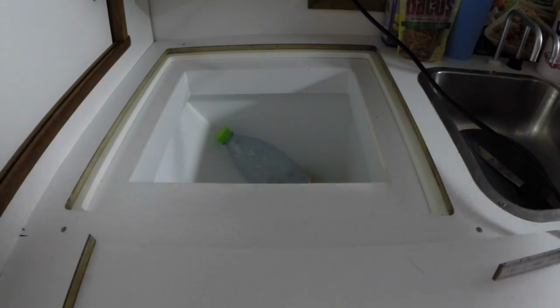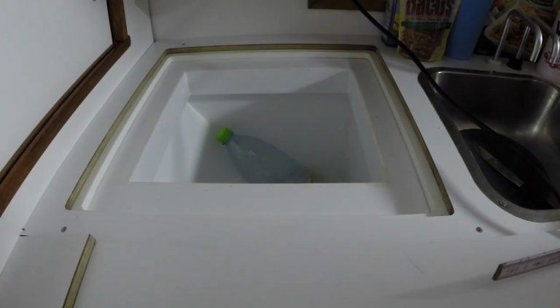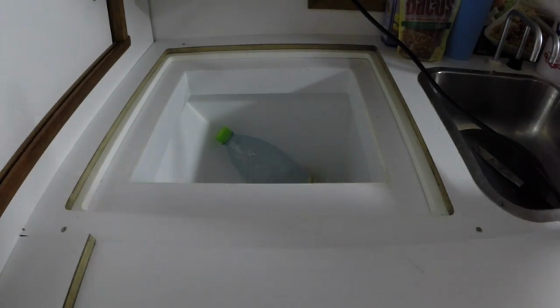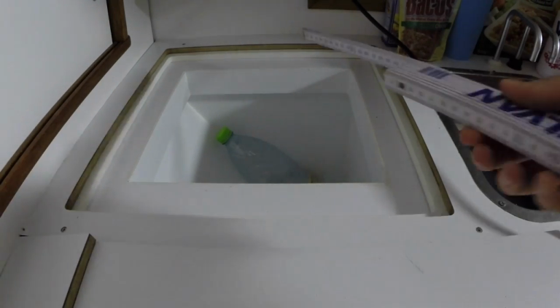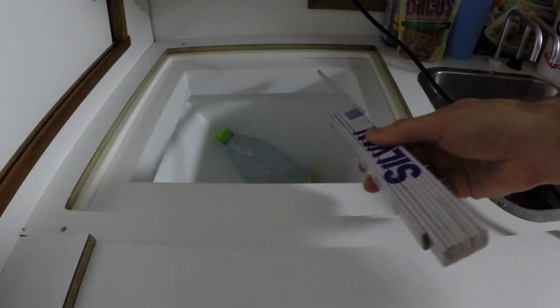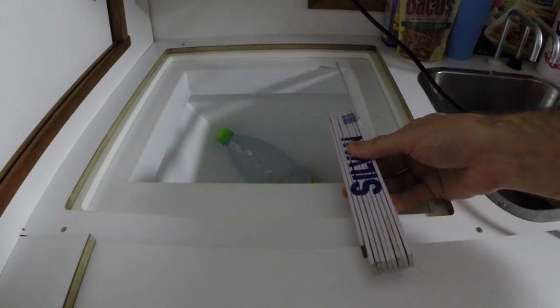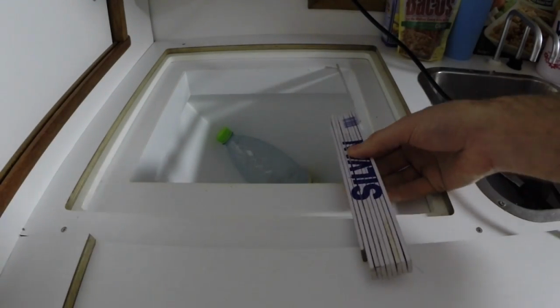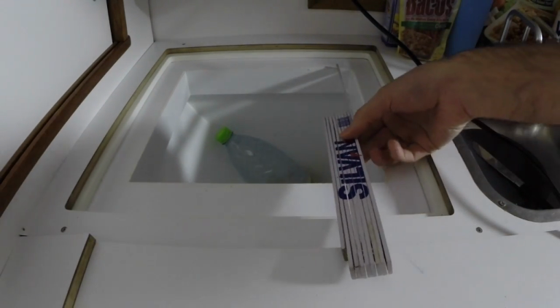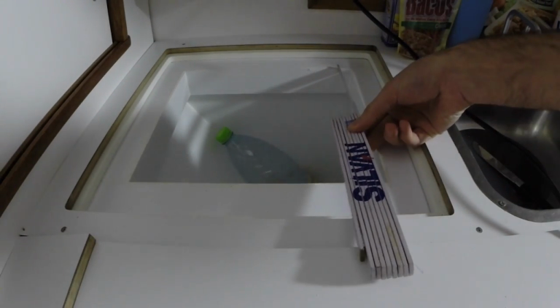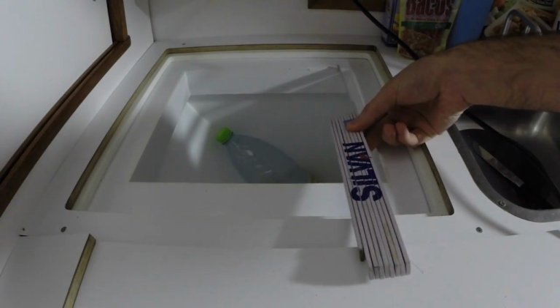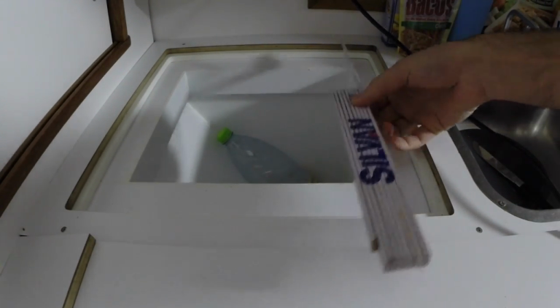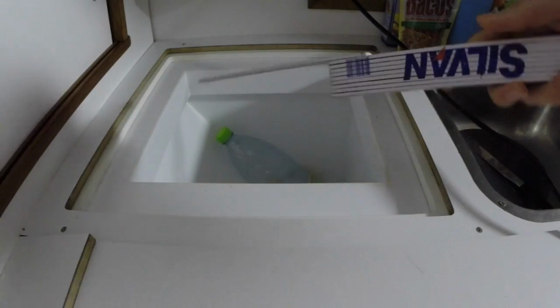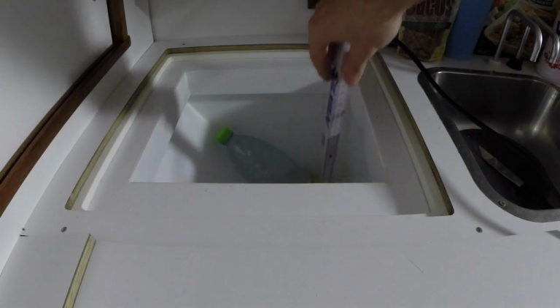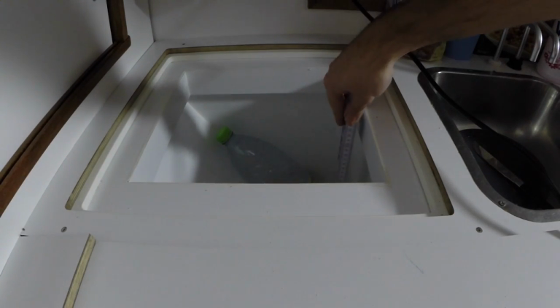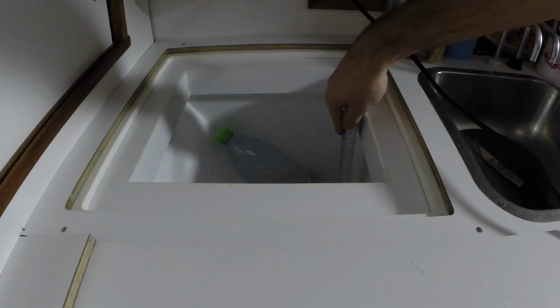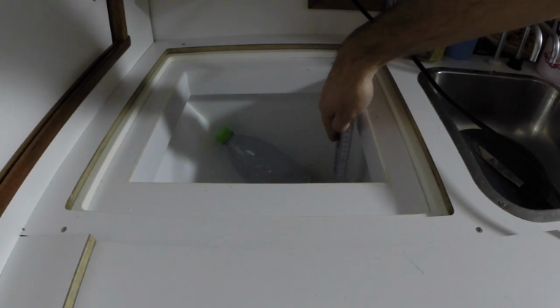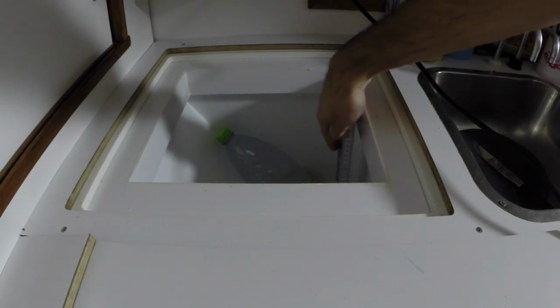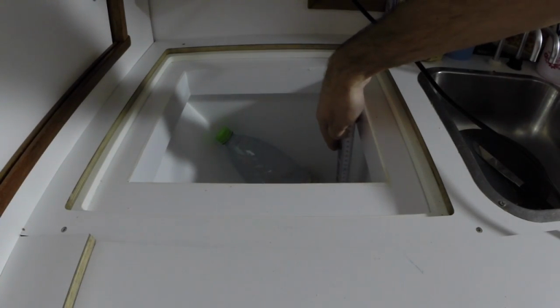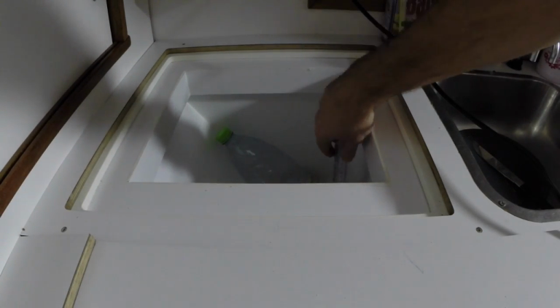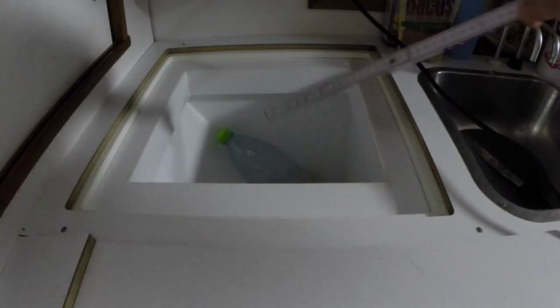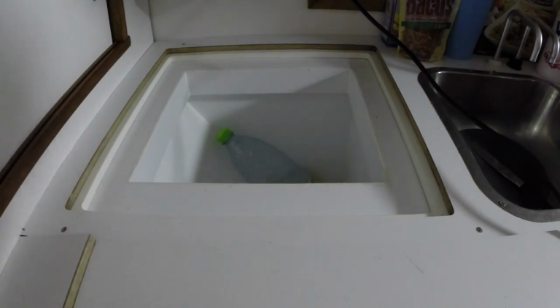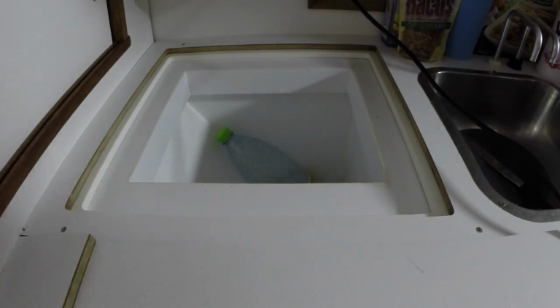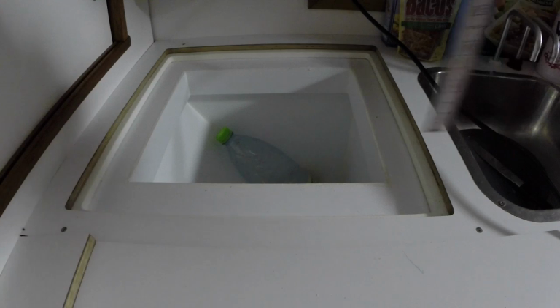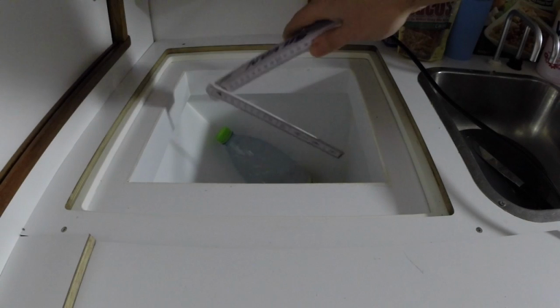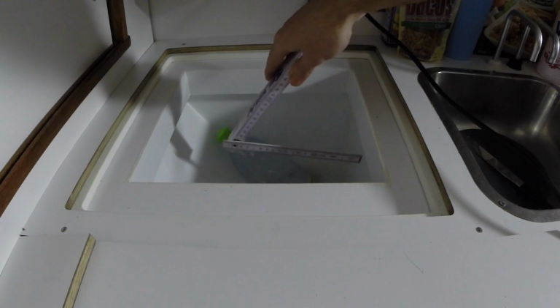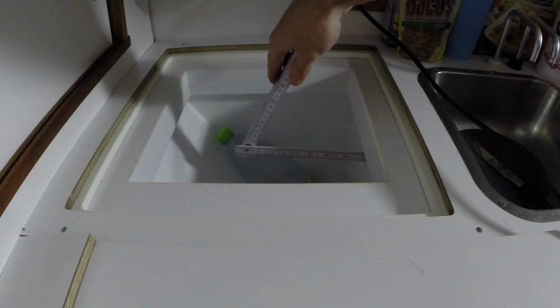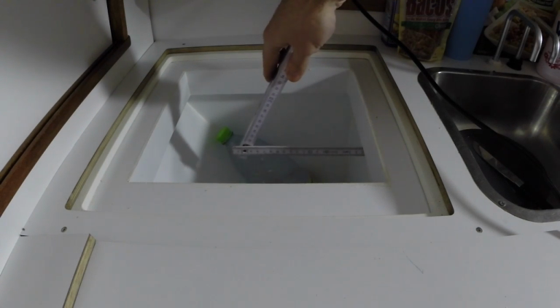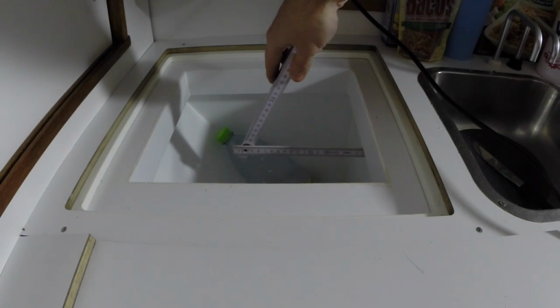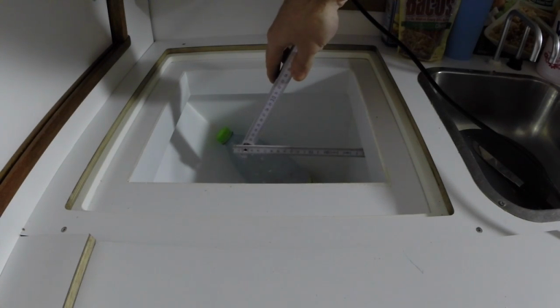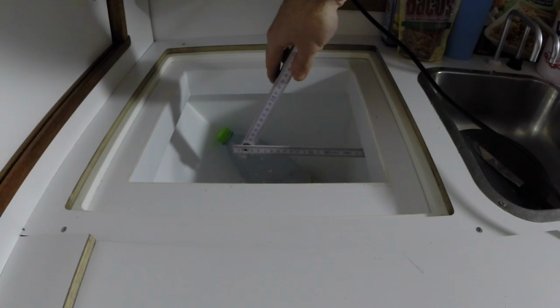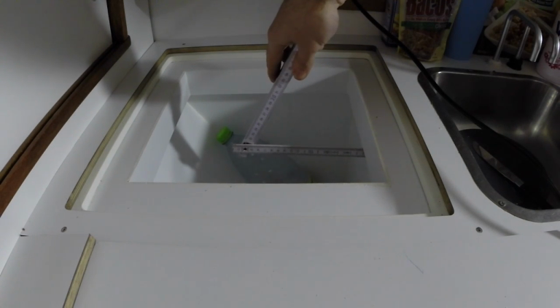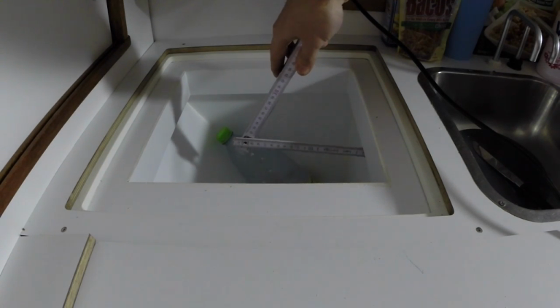But let's go ahead and take some quick measurements. So that's about 30 cm, and that's about 35 cm, and then we have a lip of about 2.5 cm.